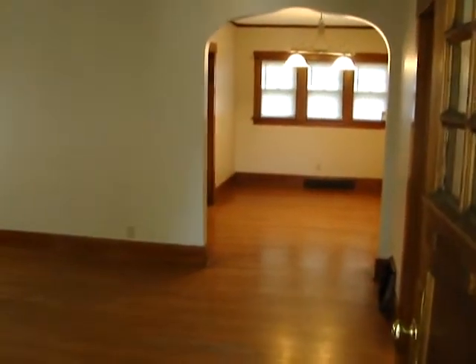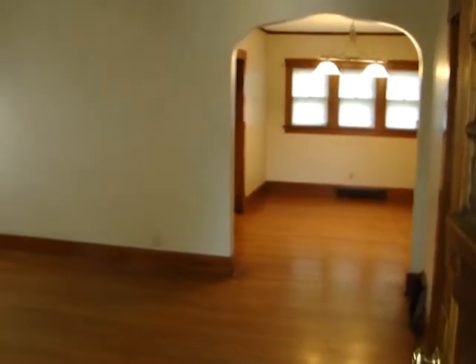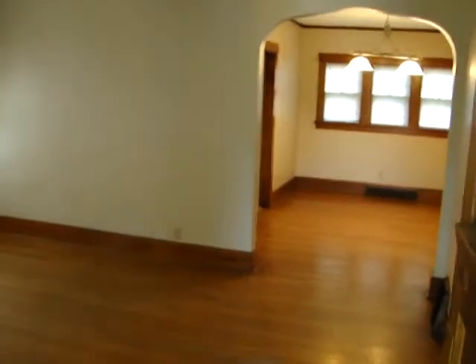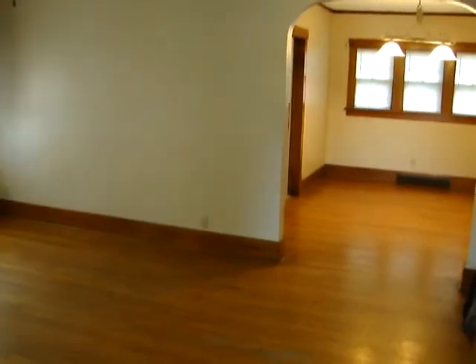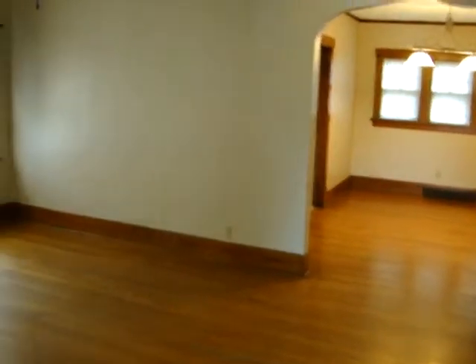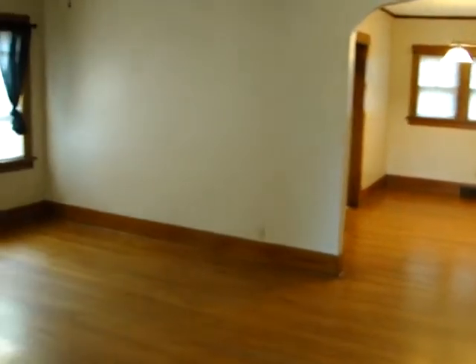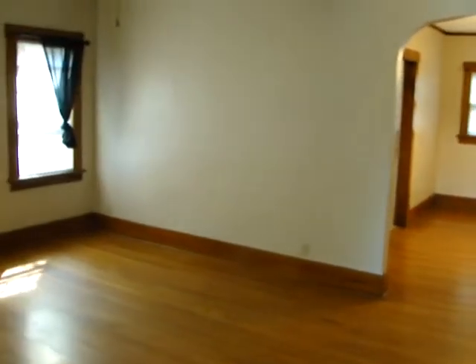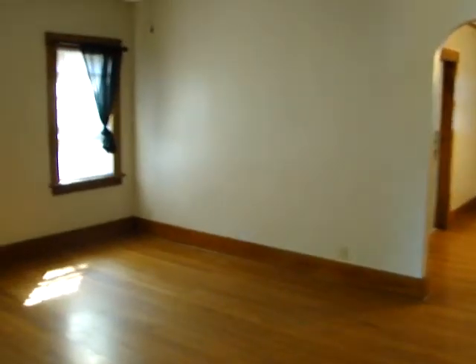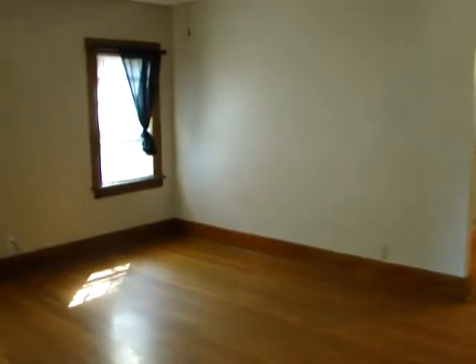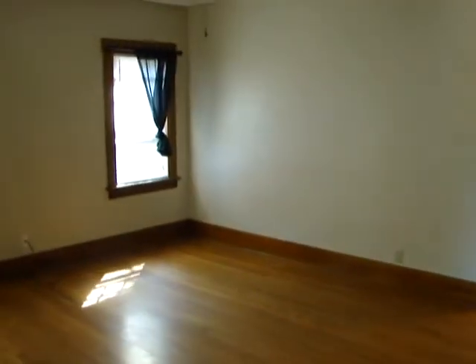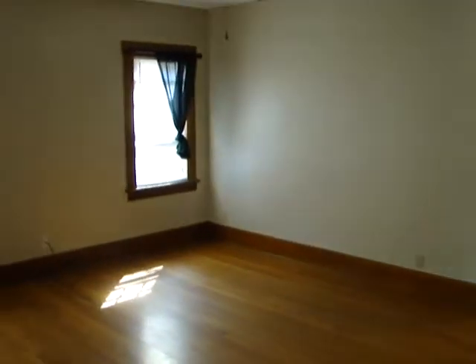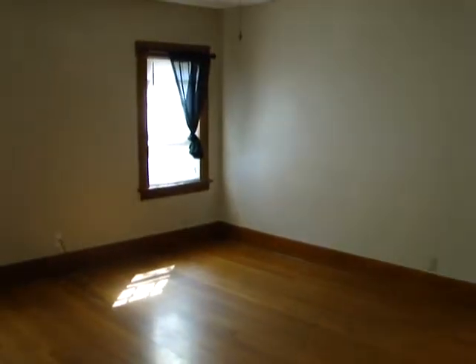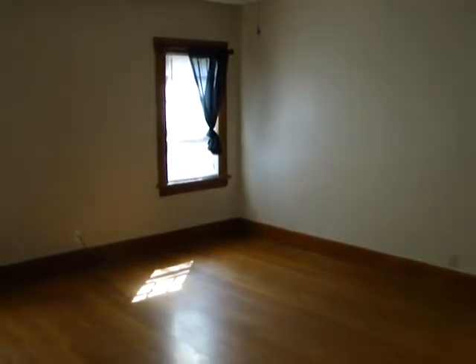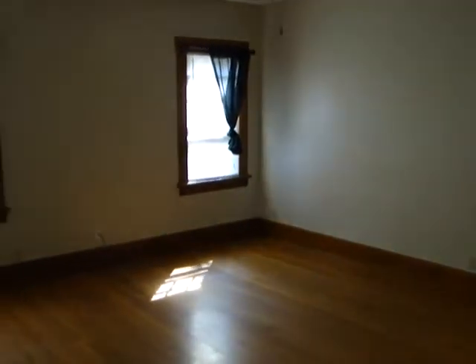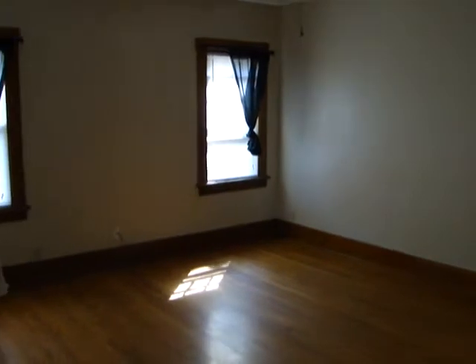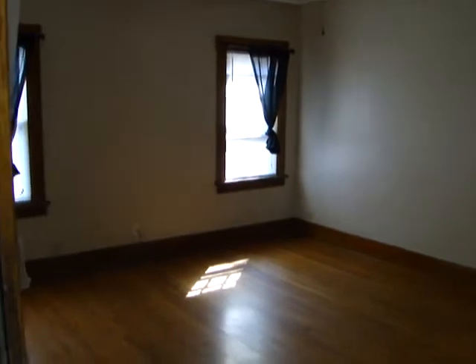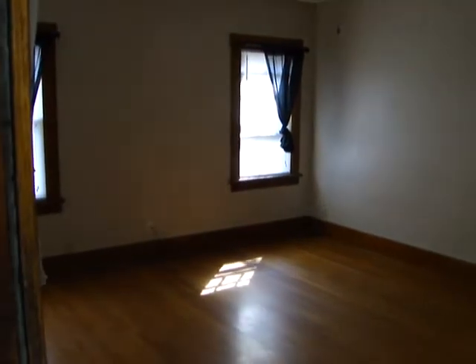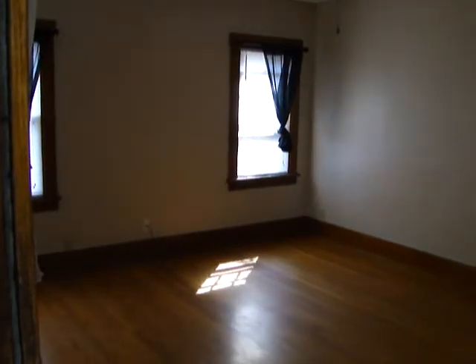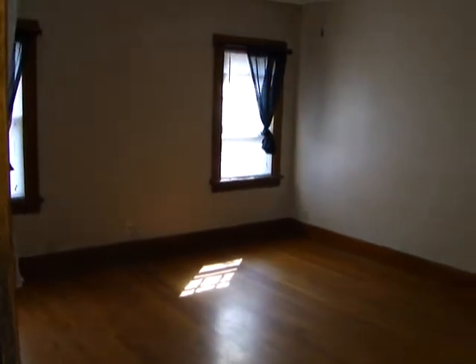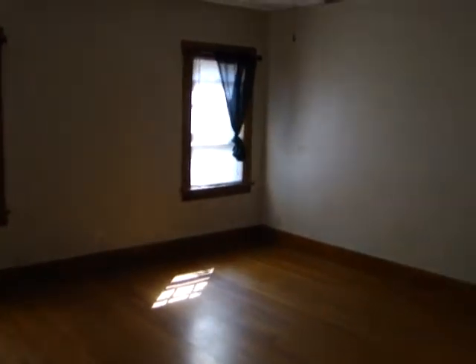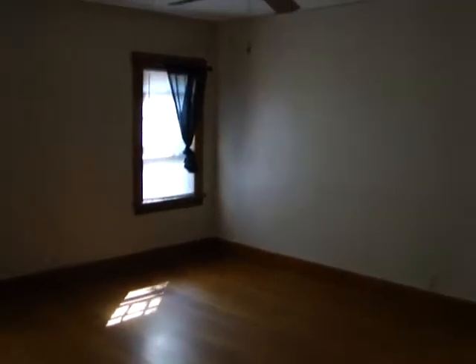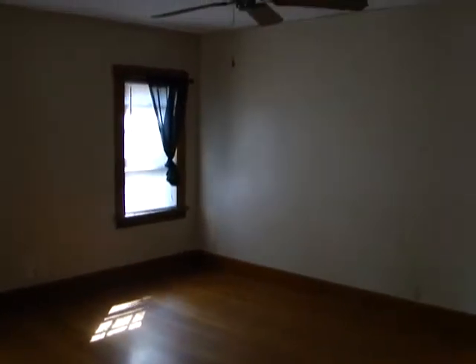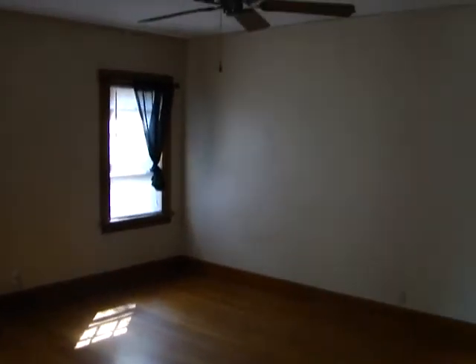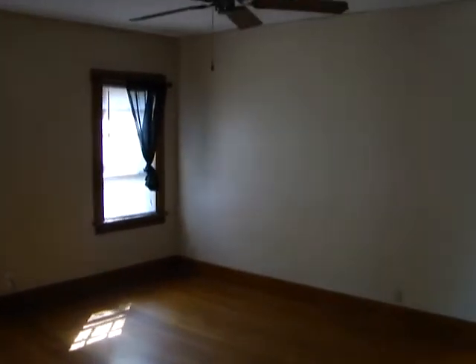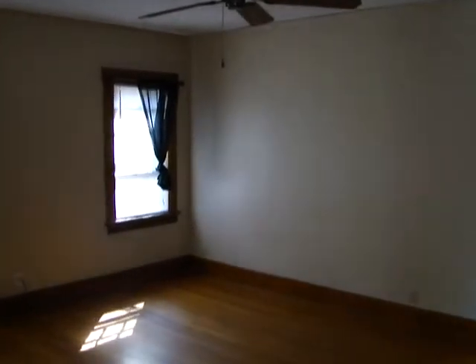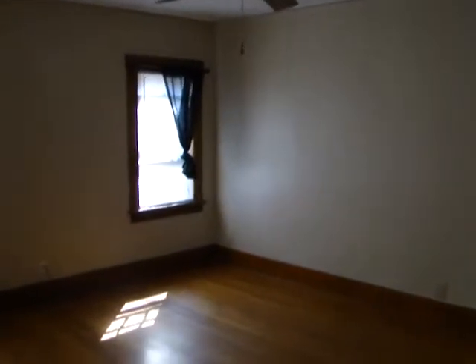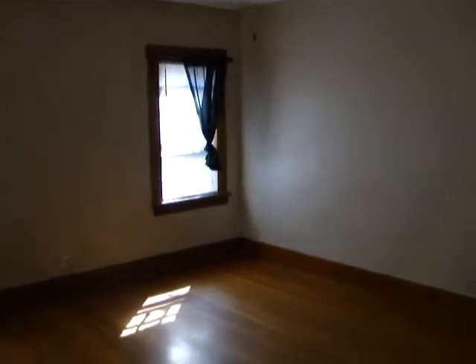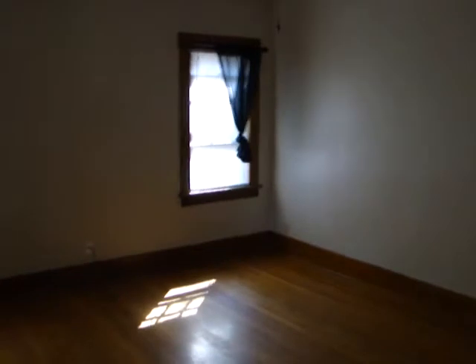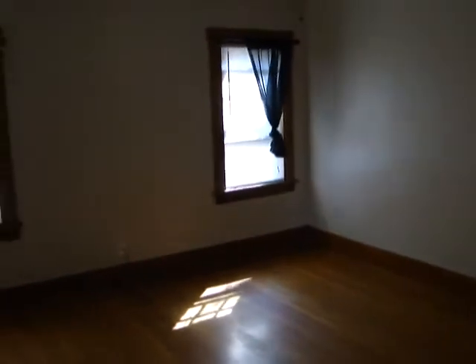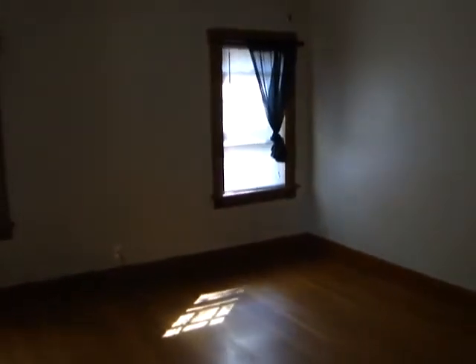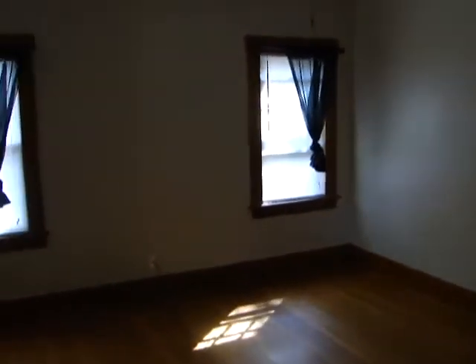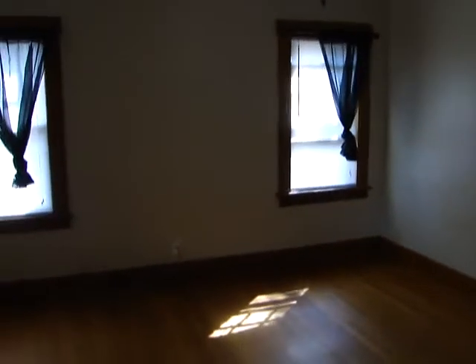We'll walk in here to the living room. You can tell there's beautiful woodwork and beautiful wood floors. There's a ceiling fan as well, and plenty of natural light.